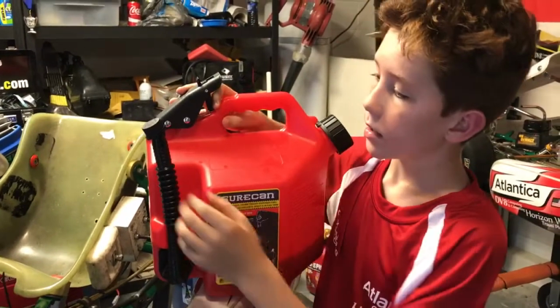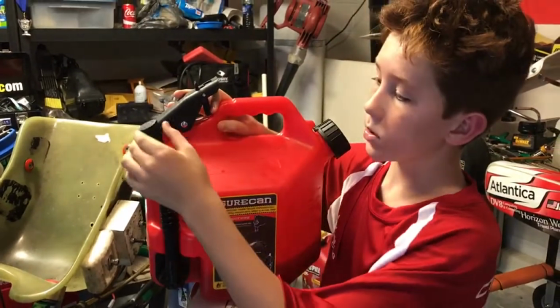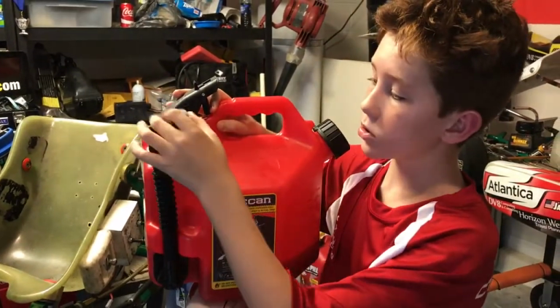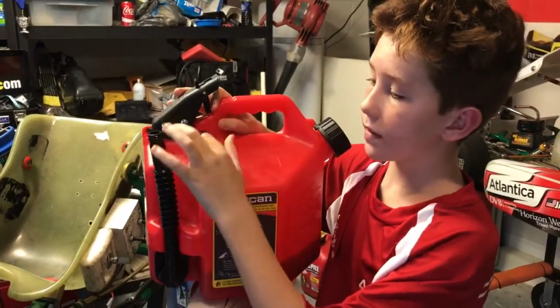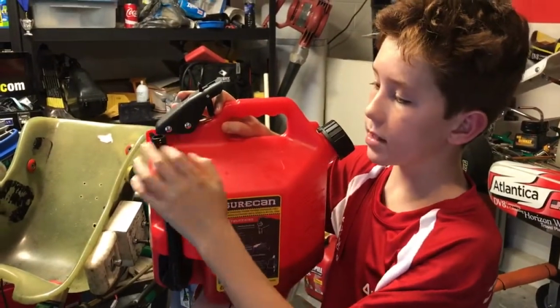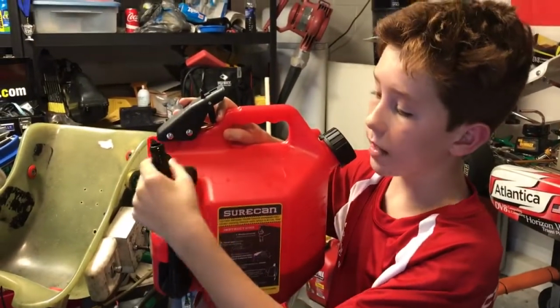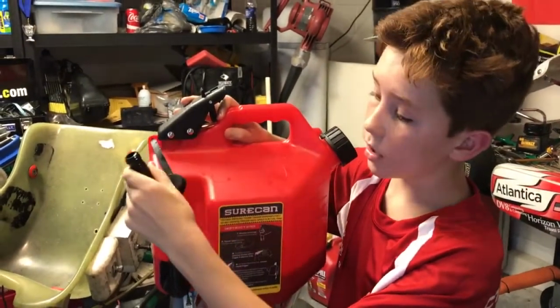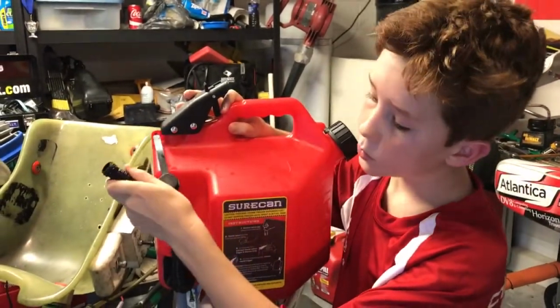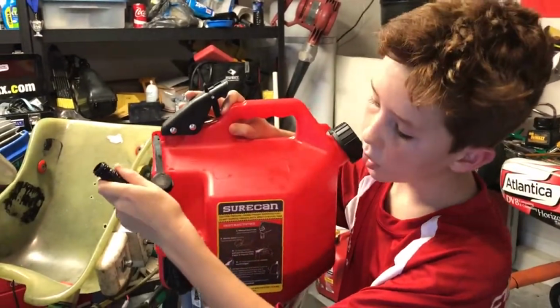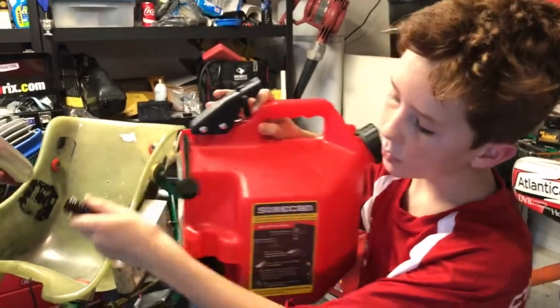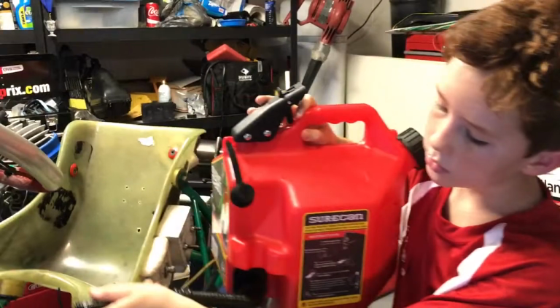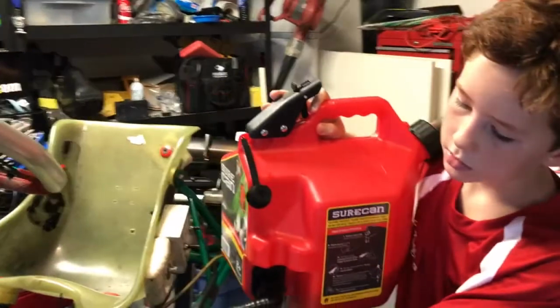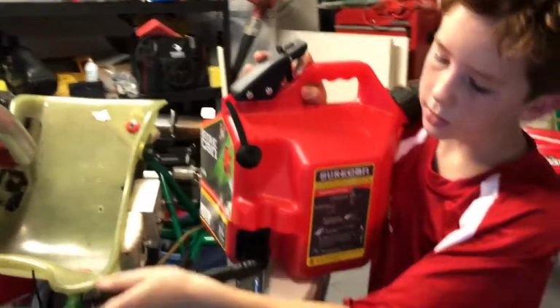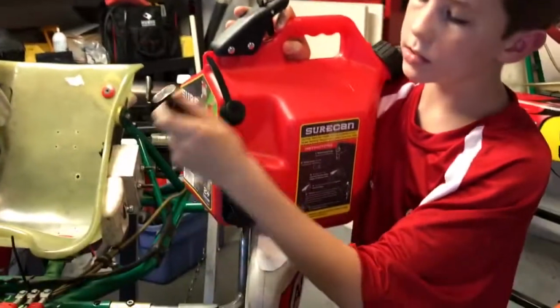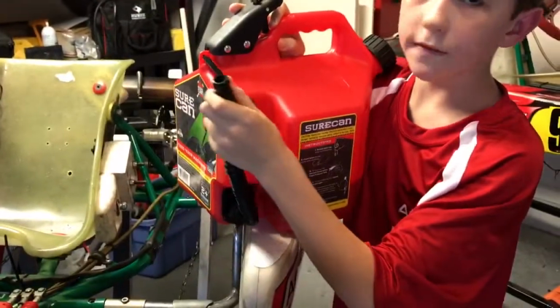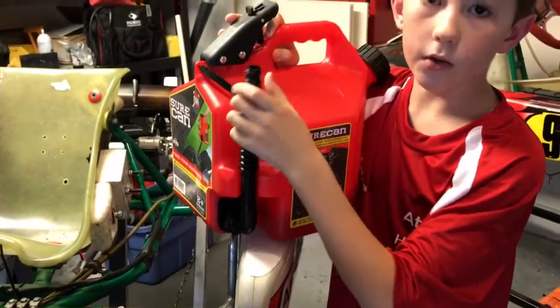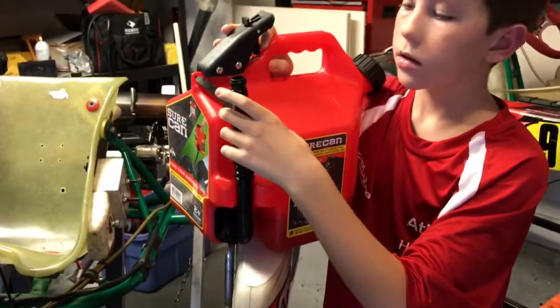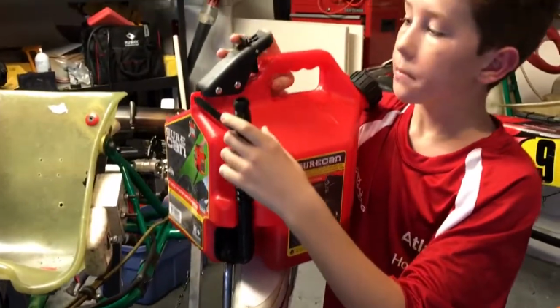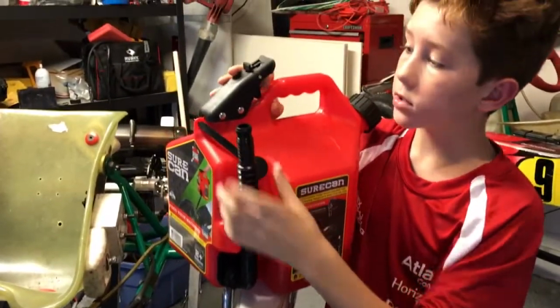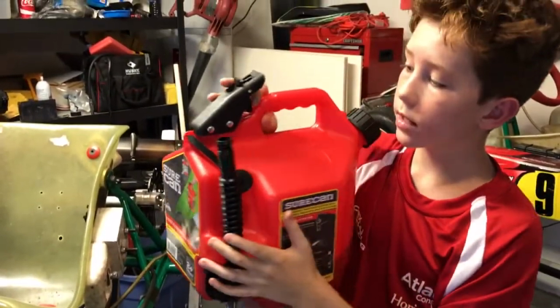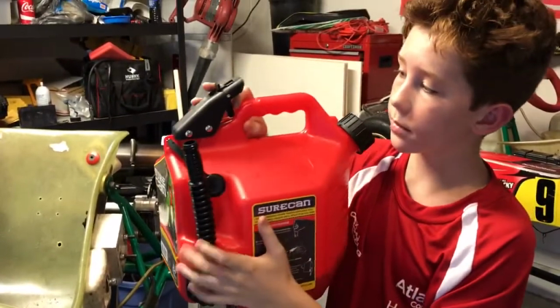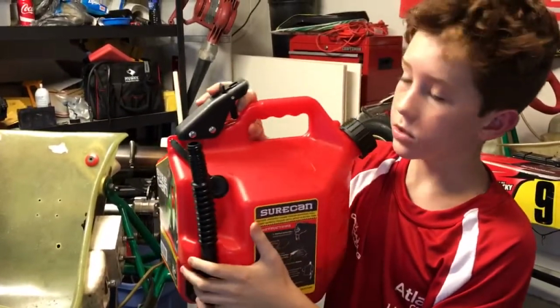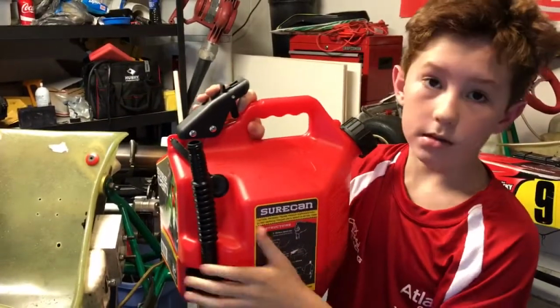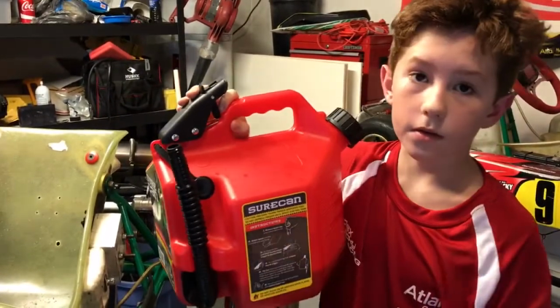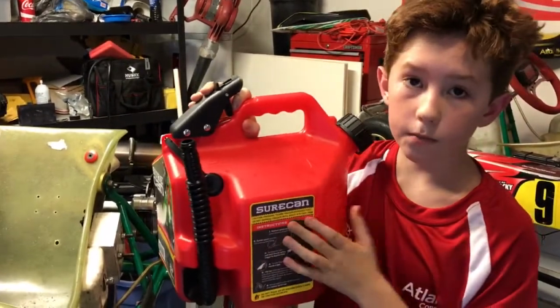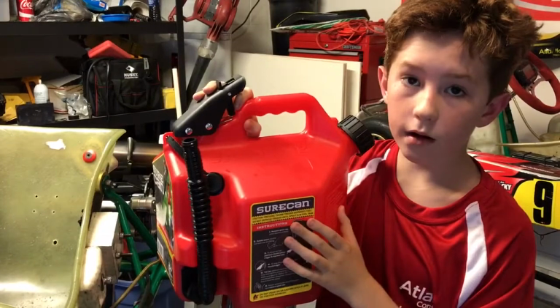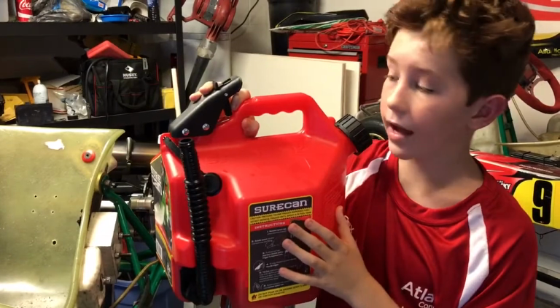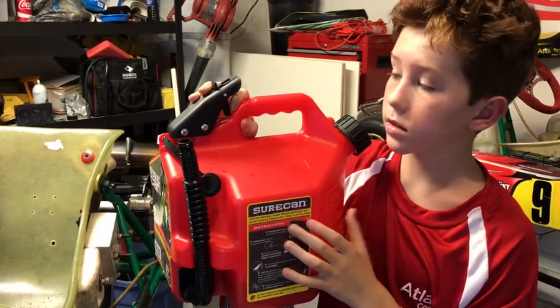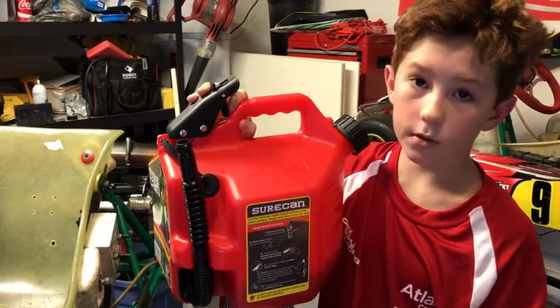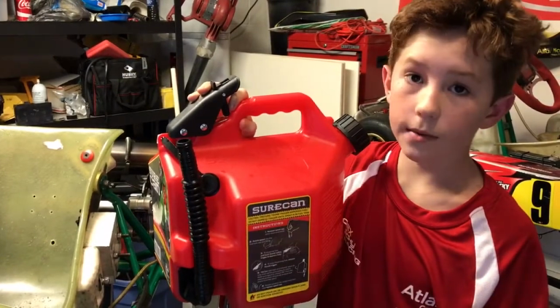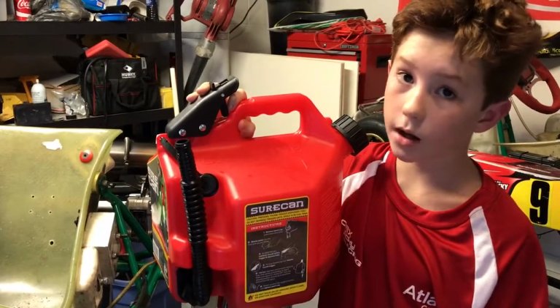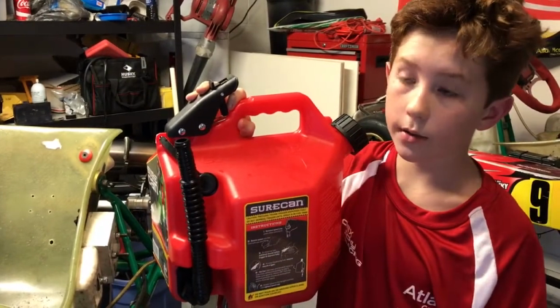What is so special about this is that the nozzle moves all the way down so easily to flow. Also the nice thing about this is you can stop the movement of the gas. If you want to stop it, it stops right away.